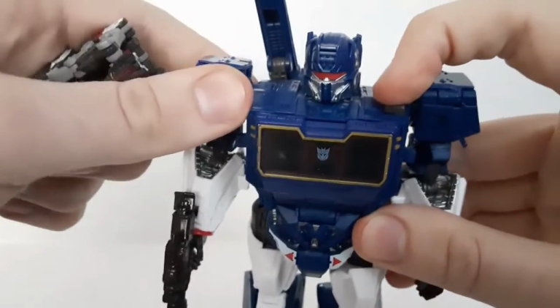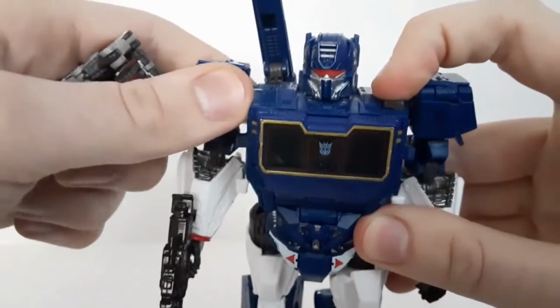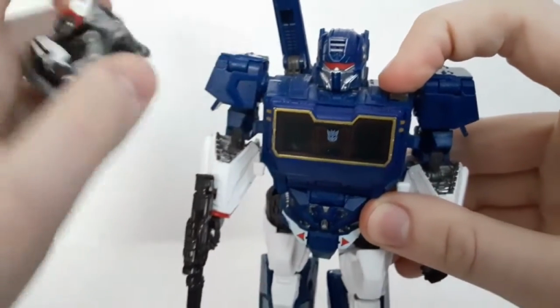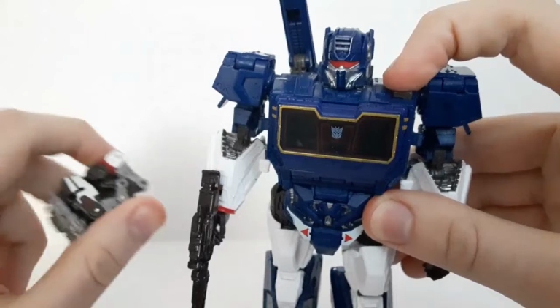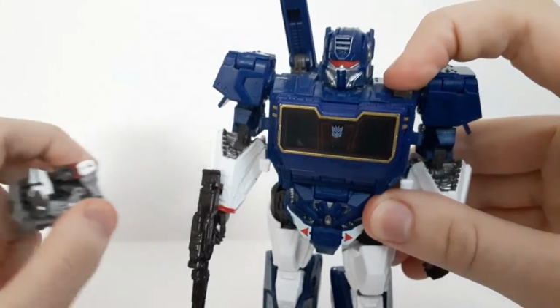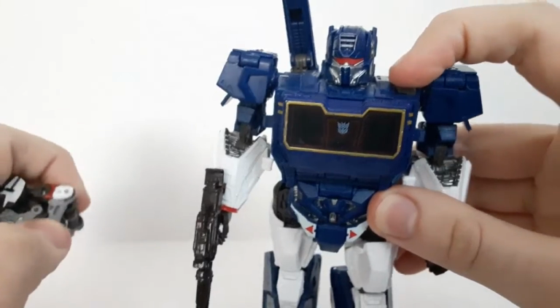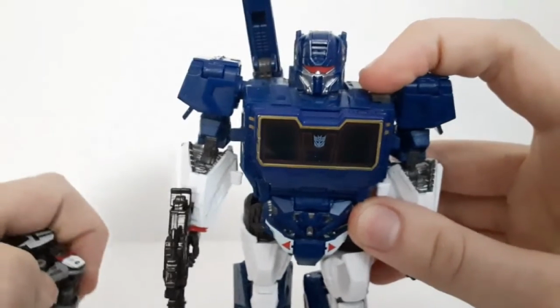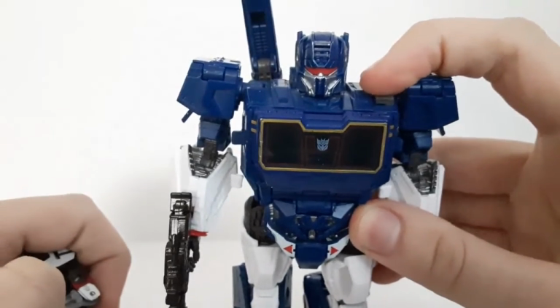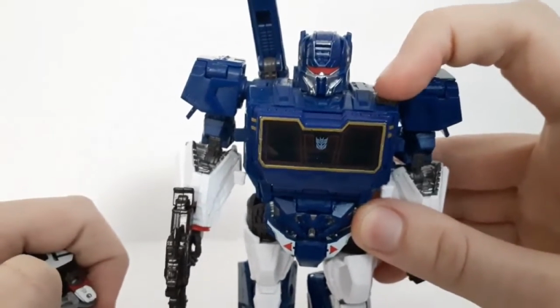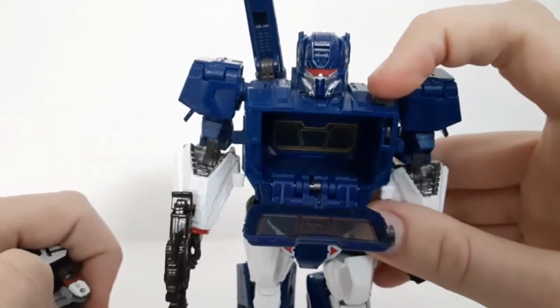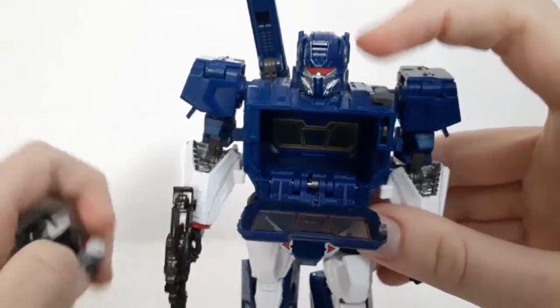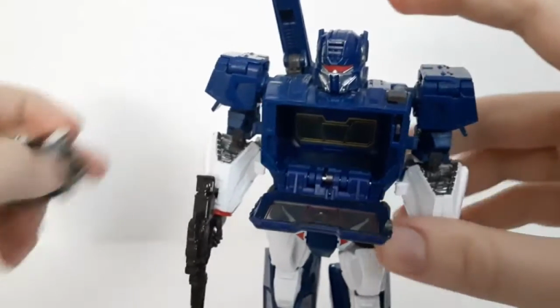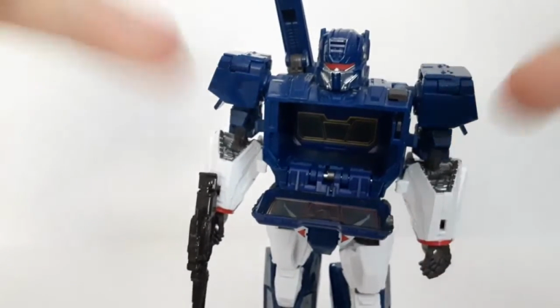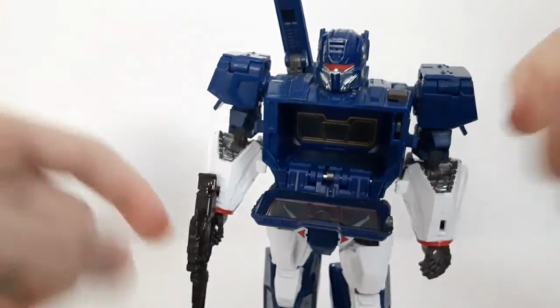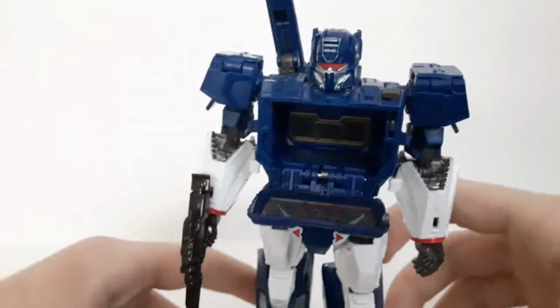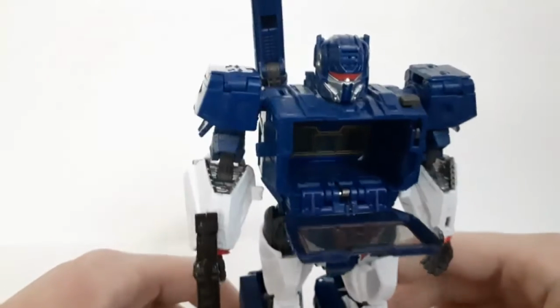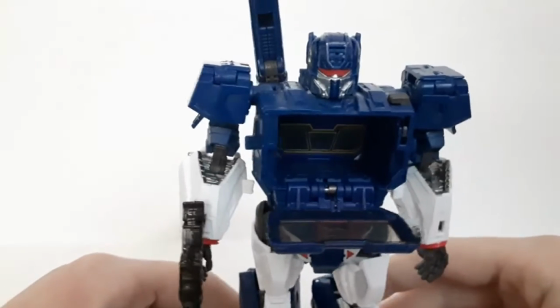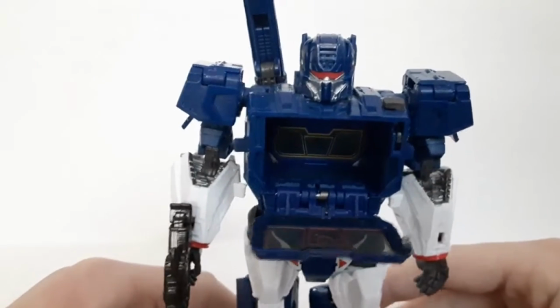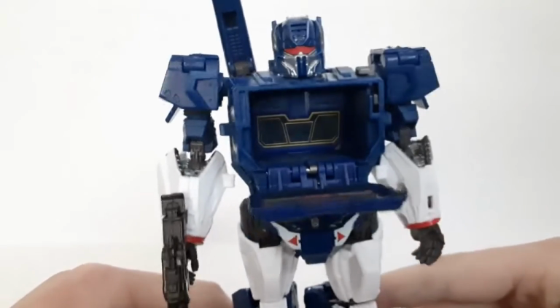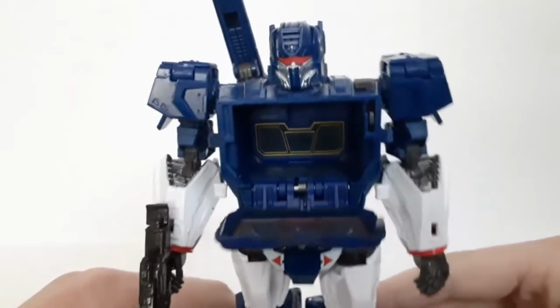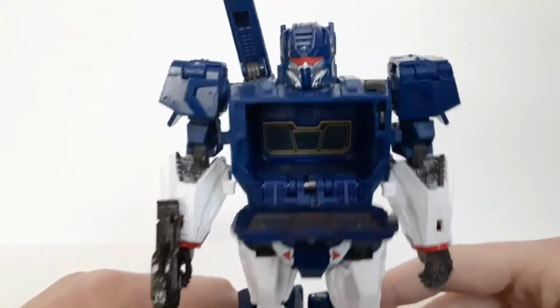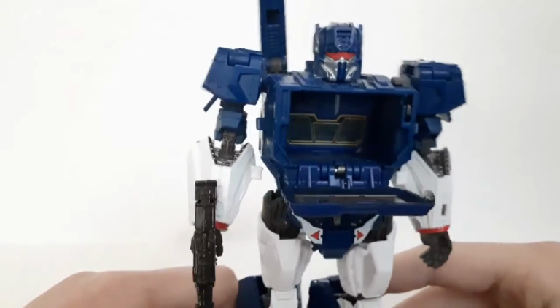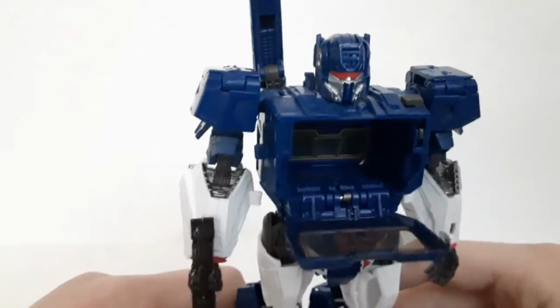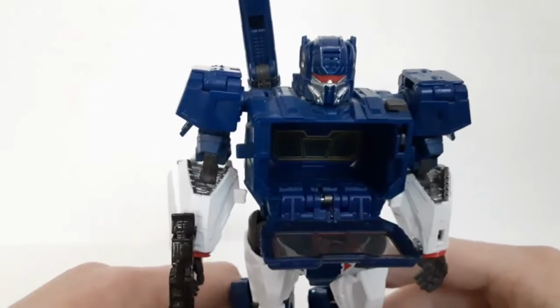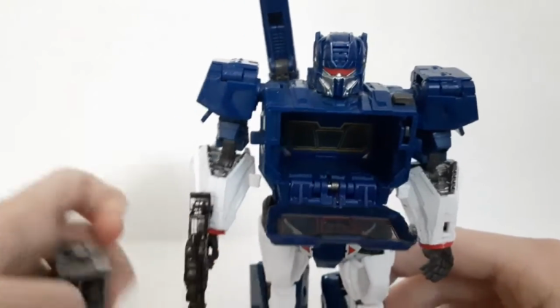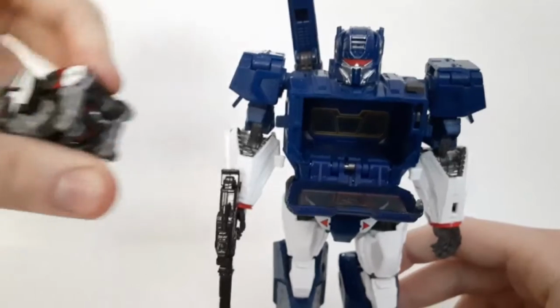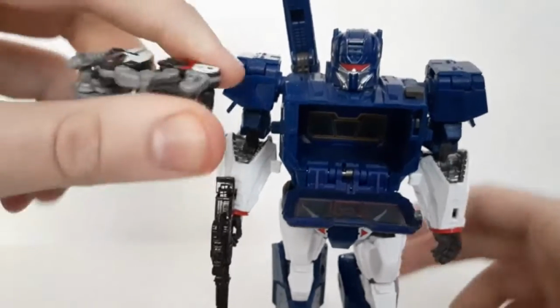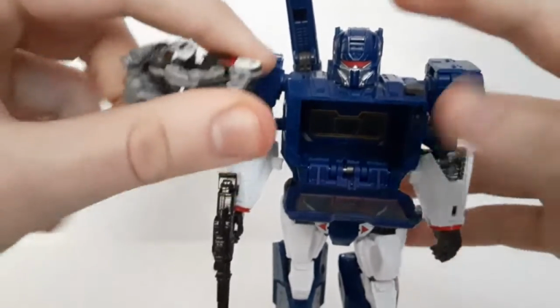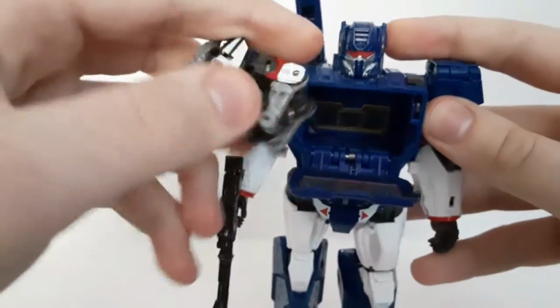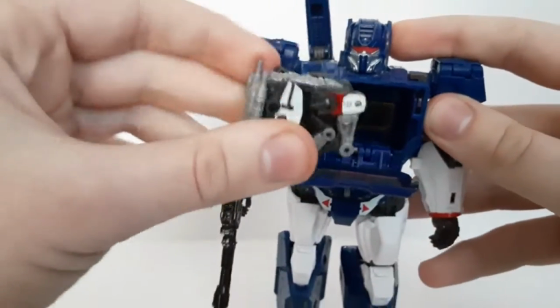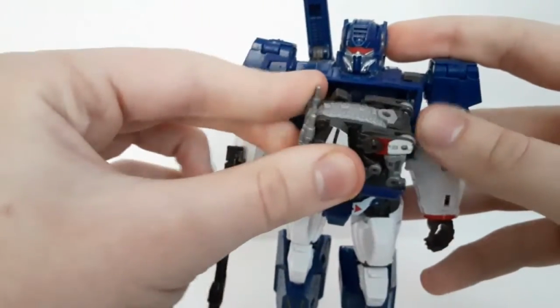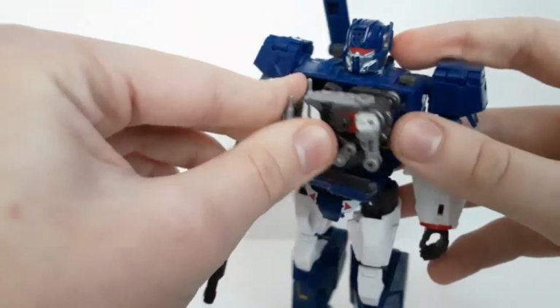So now for the part you've all been waiting for: Ravage storage. In my review of Soundwave I mentioned you could store Ravage in there, but I didn't have a Ravage at the time. Now that I do, we're going to show how it works.